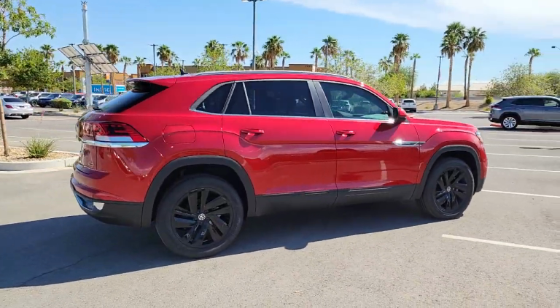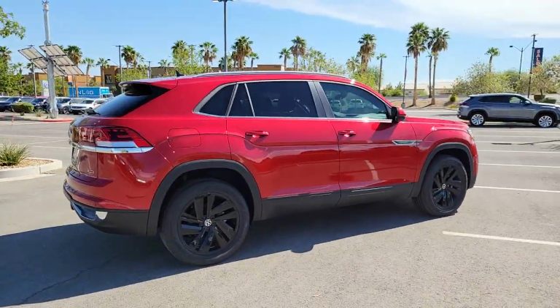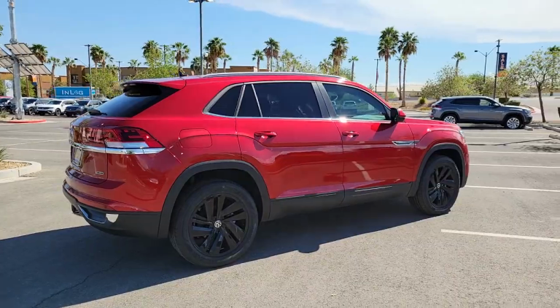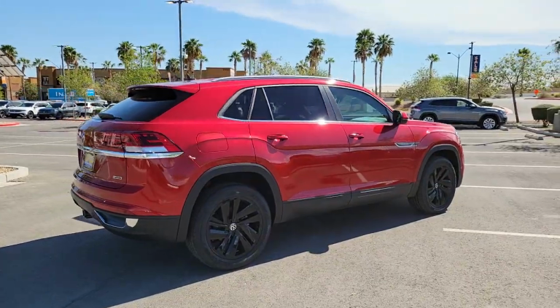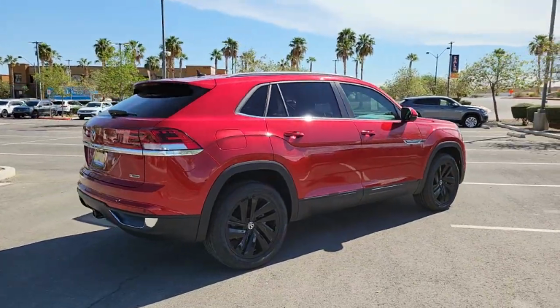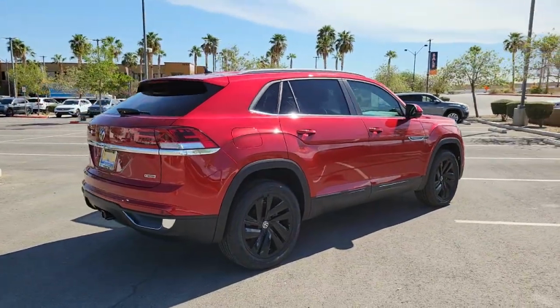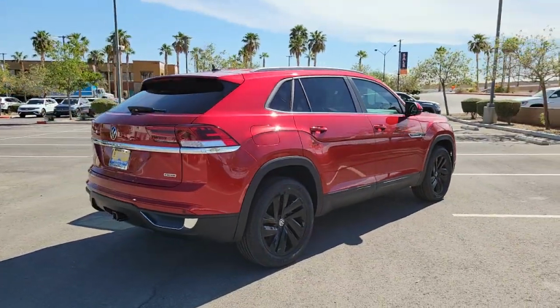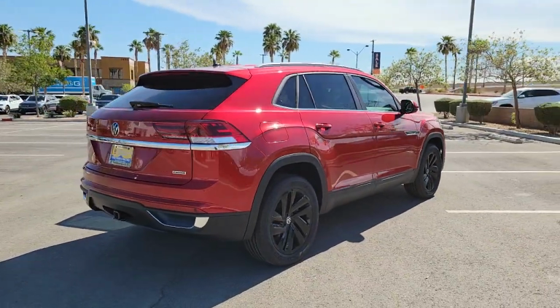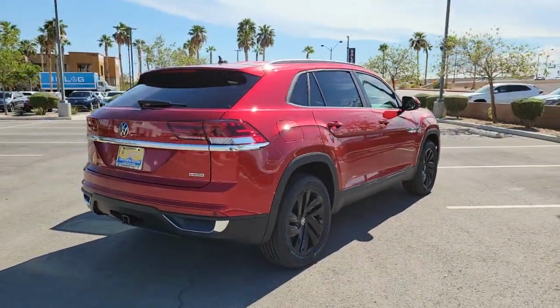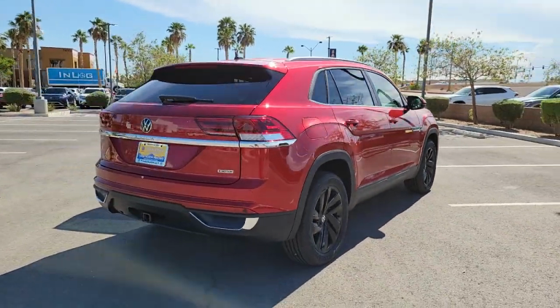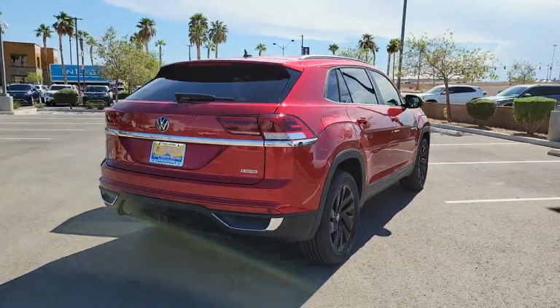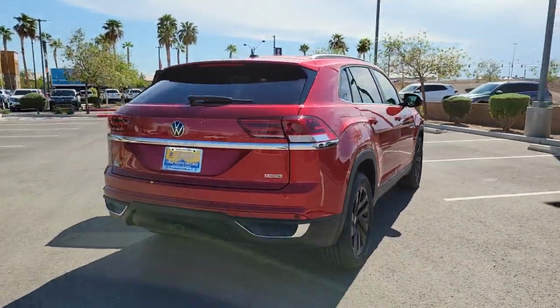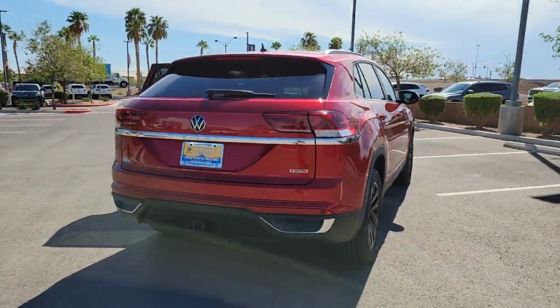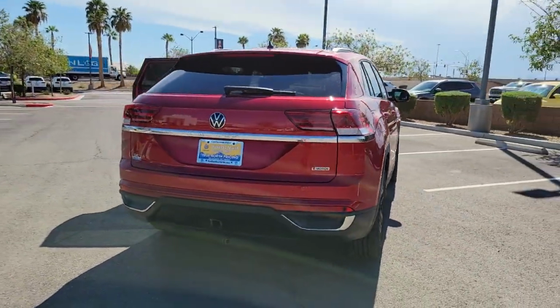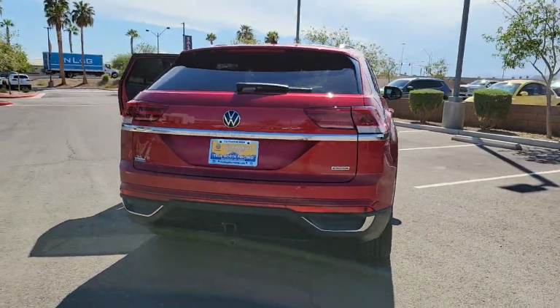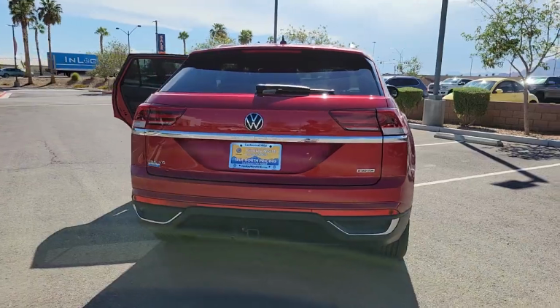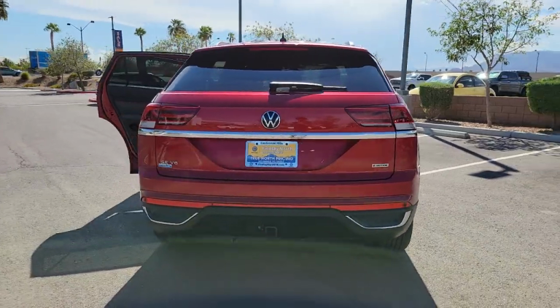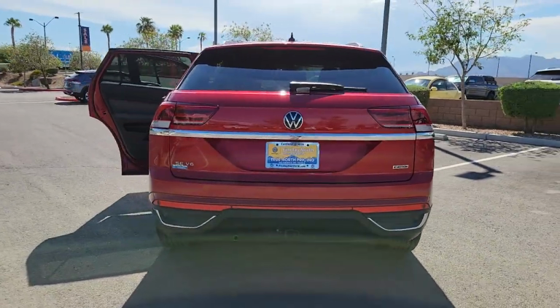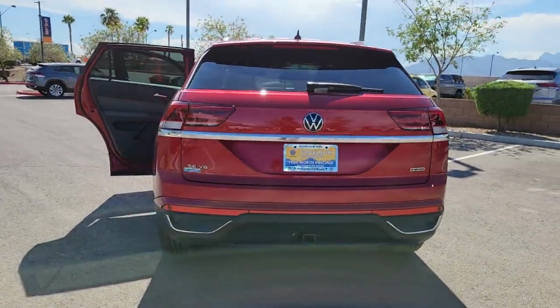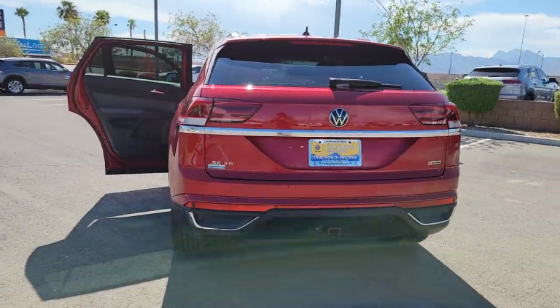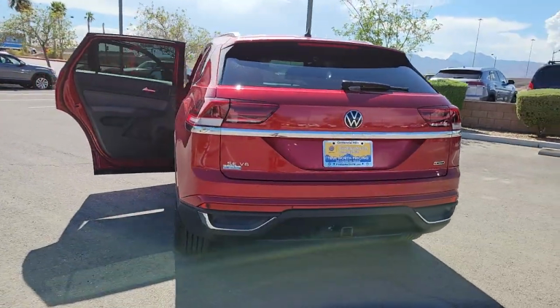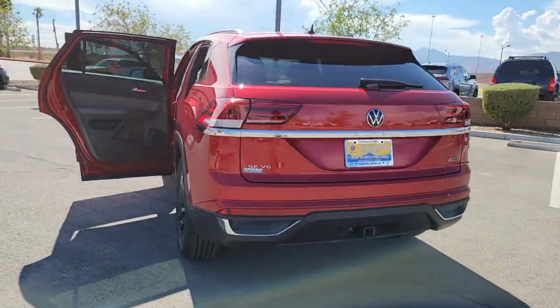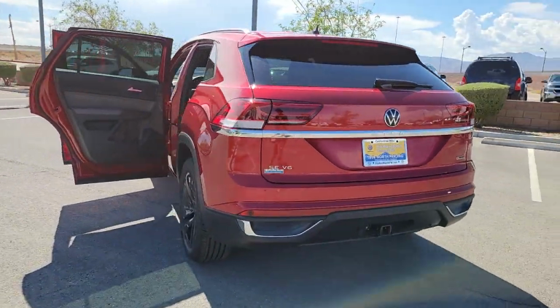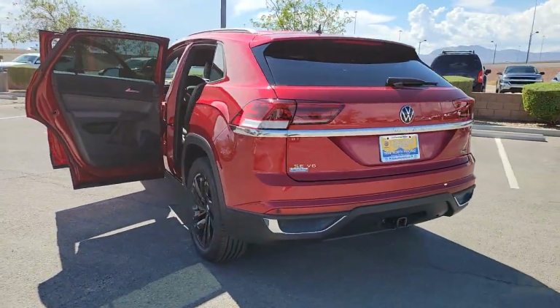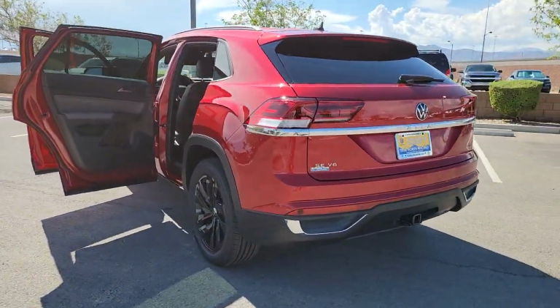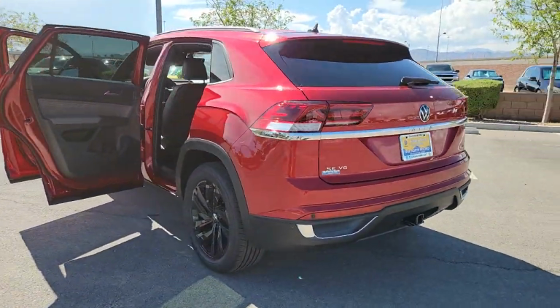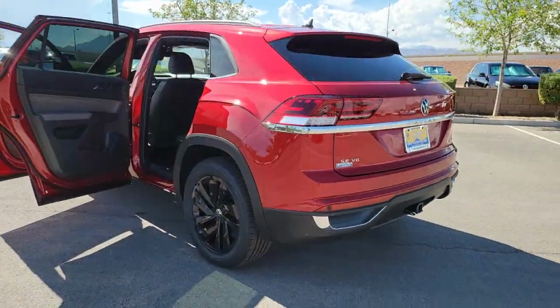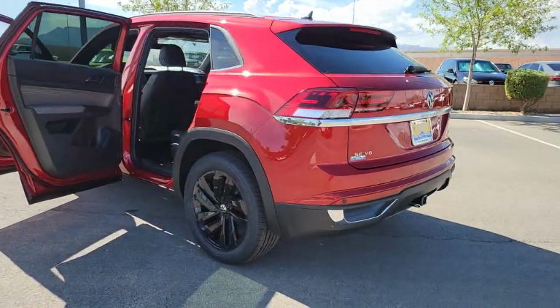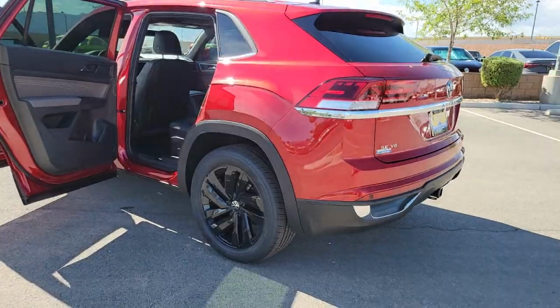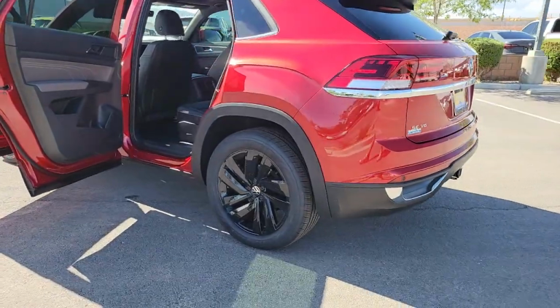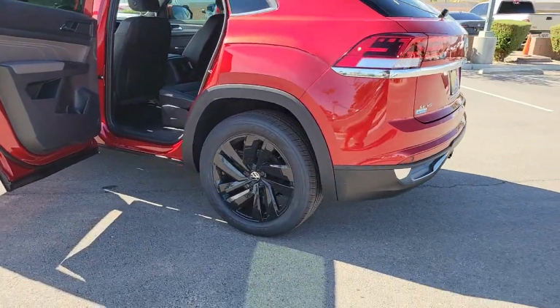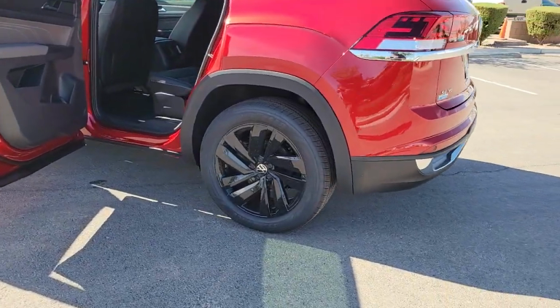Keyless entry, satellite radio, fog lamps, power liftgate, power driver seat, dual zone AC, heated front seat, electronic stability control, aluminum wheels, rain sensing wipers.